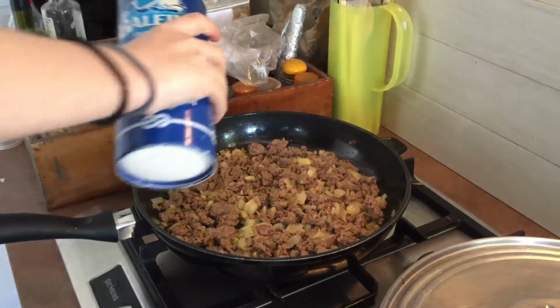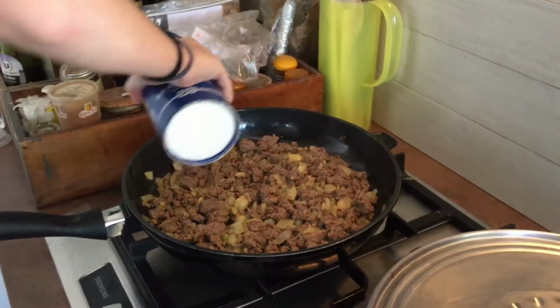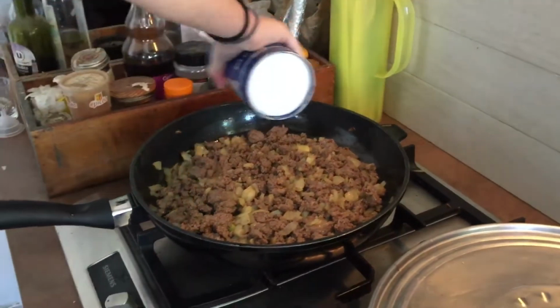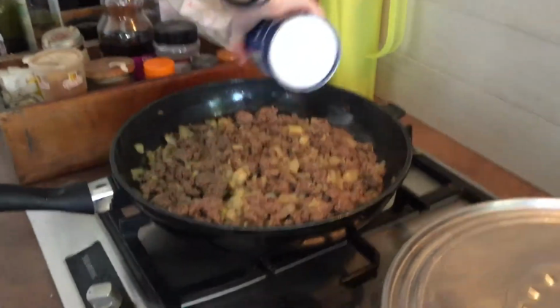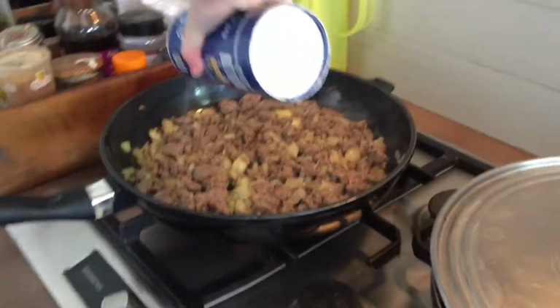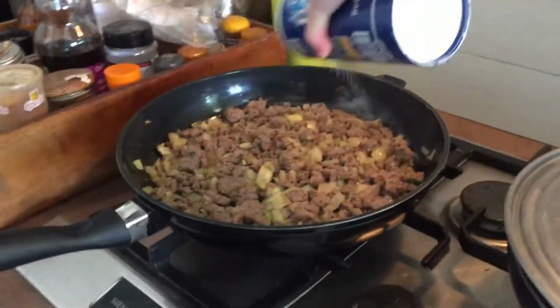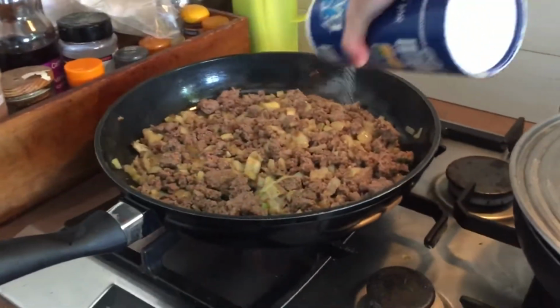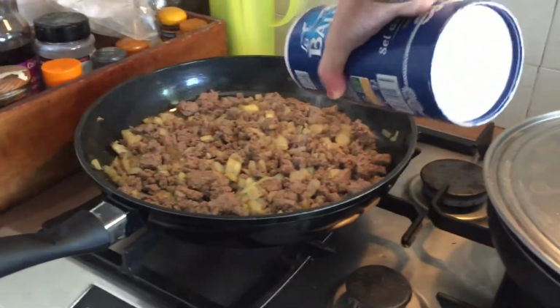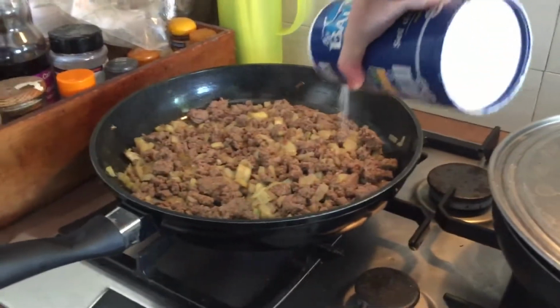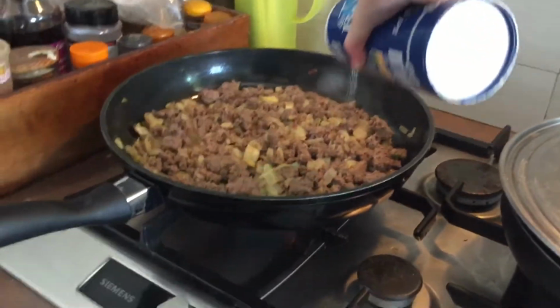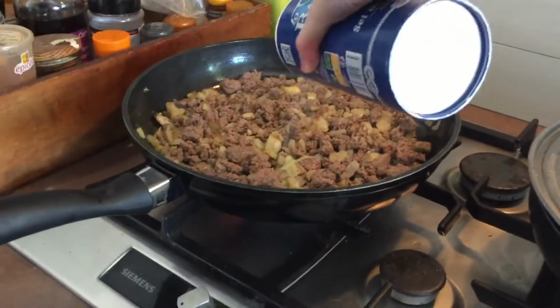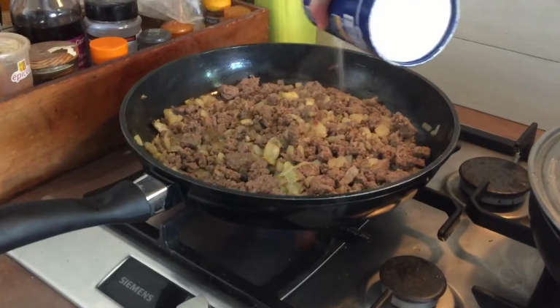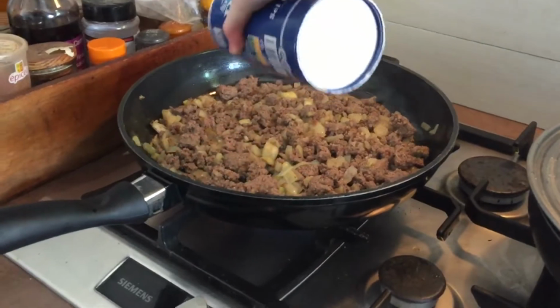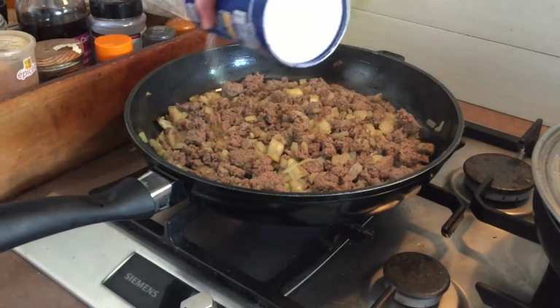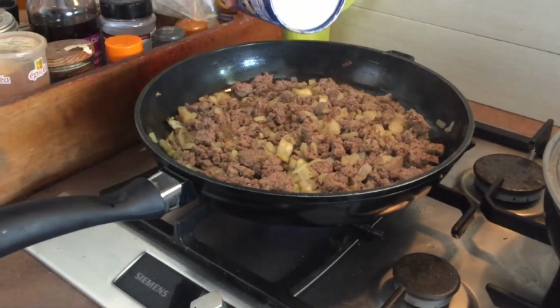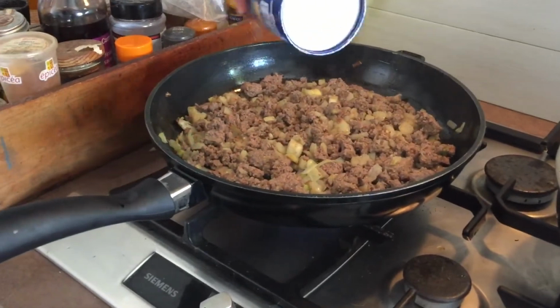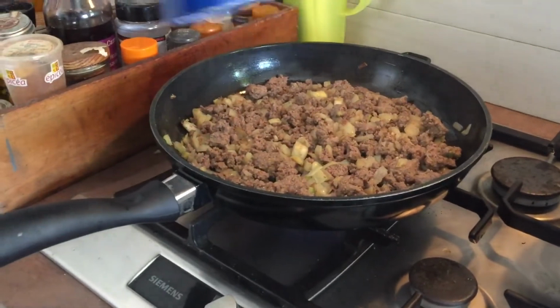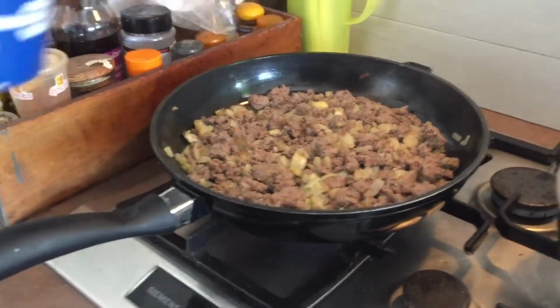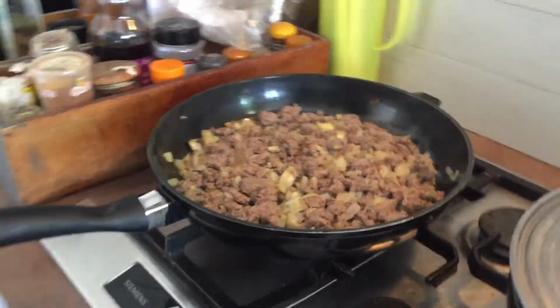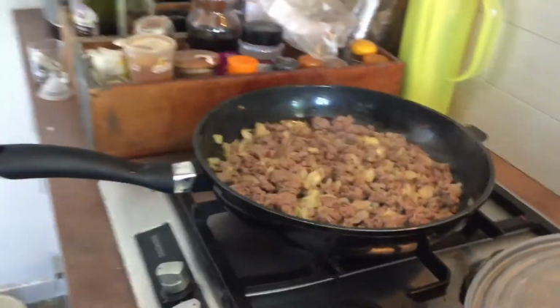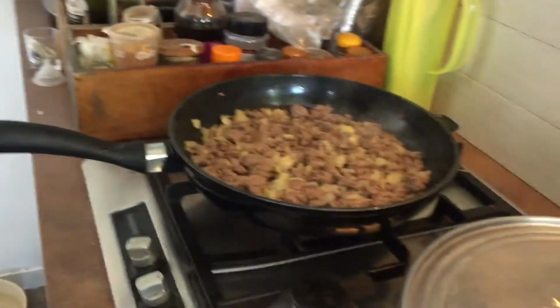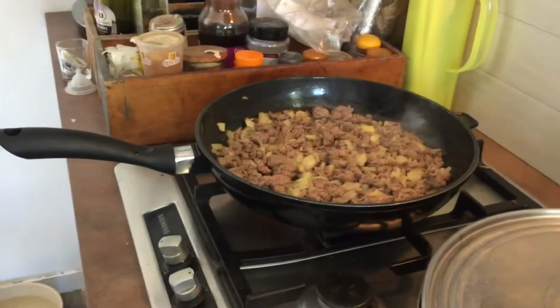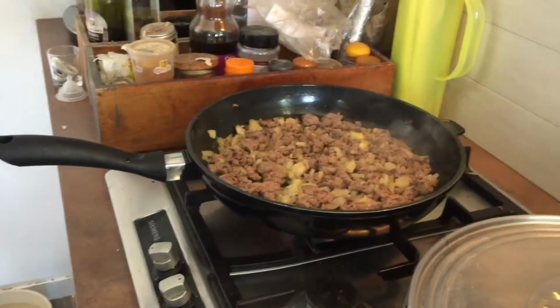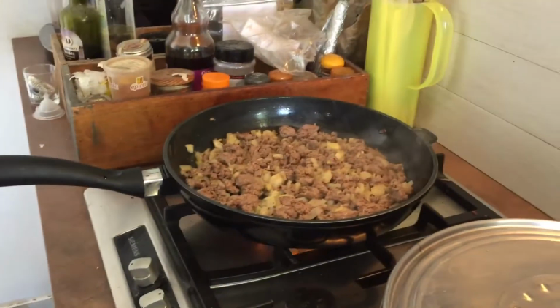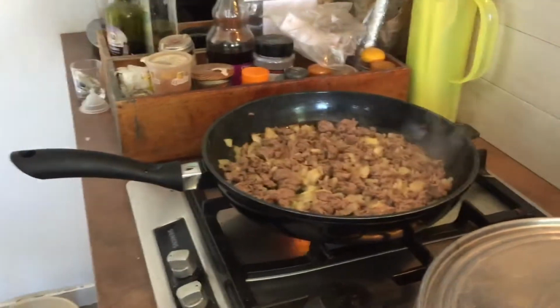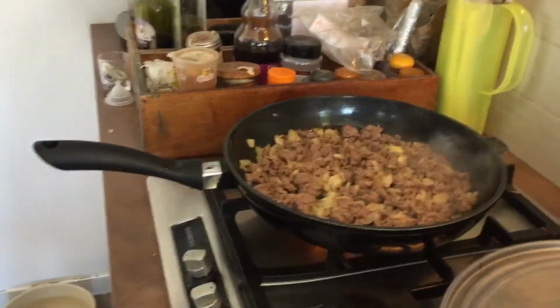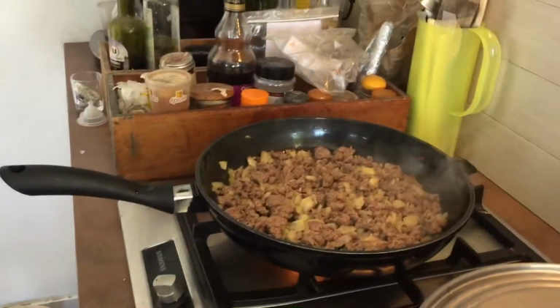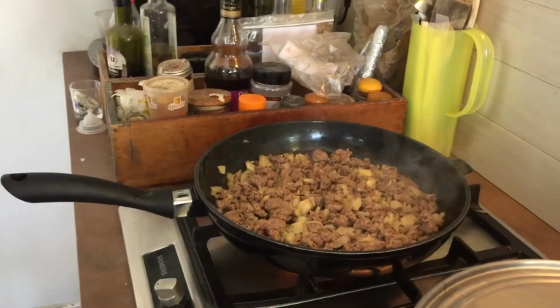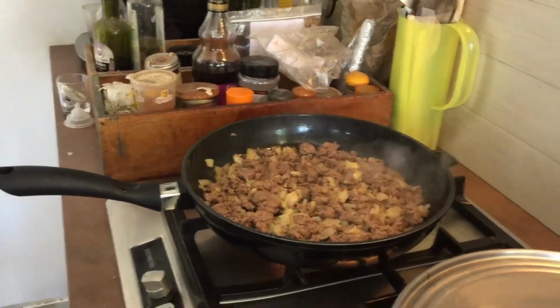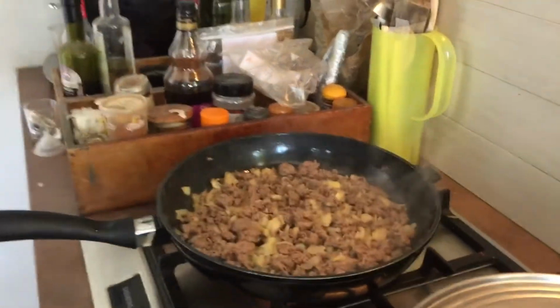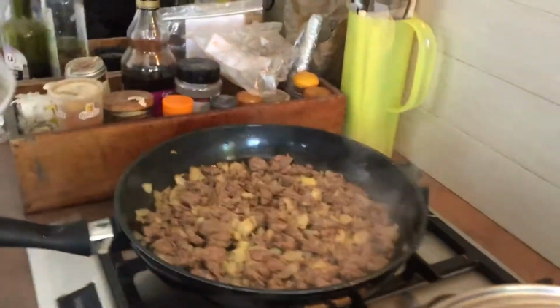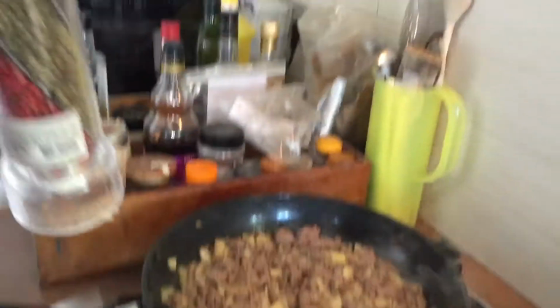Now we are adding salt to the meat, and pepper. Have you got the pepper? Let's add pepper.